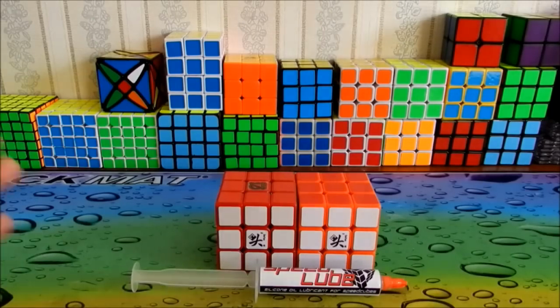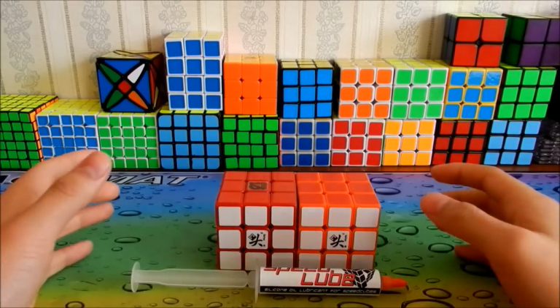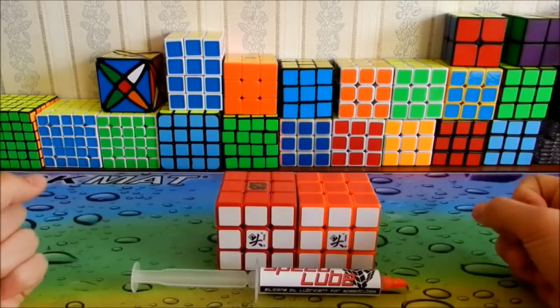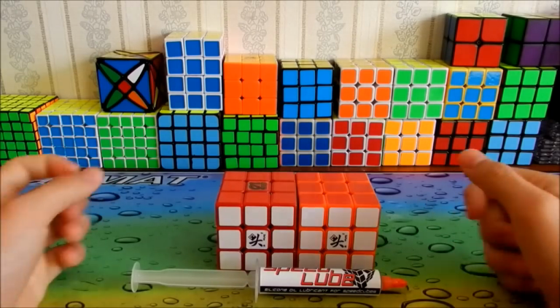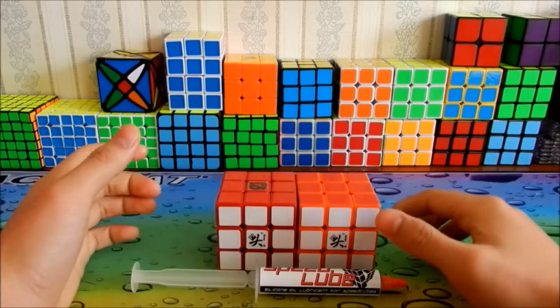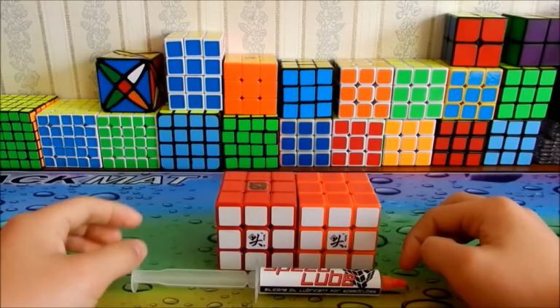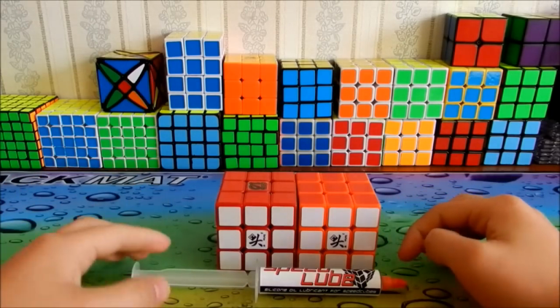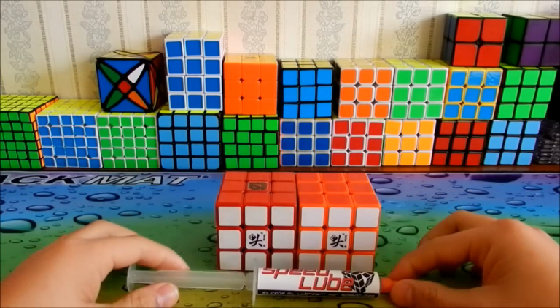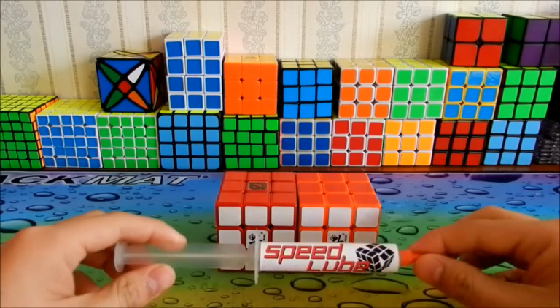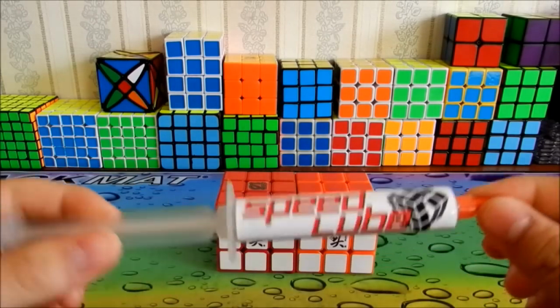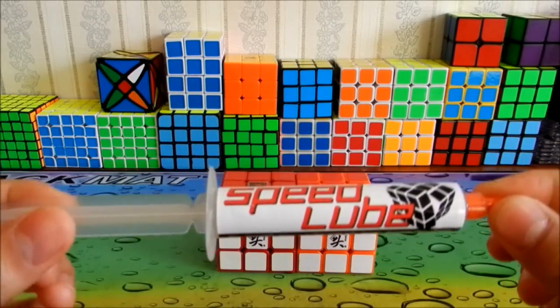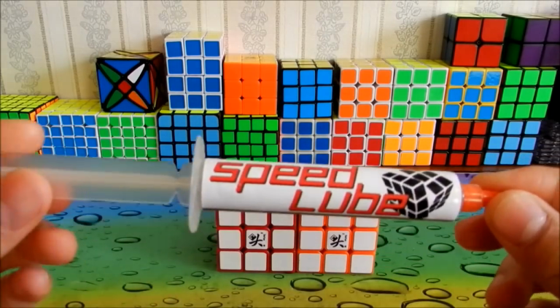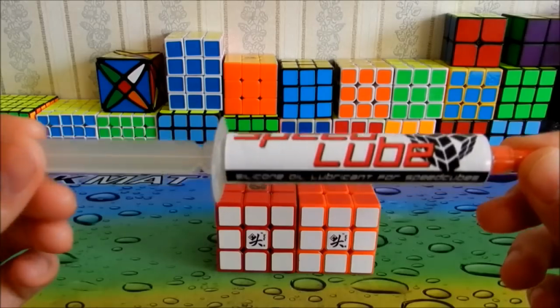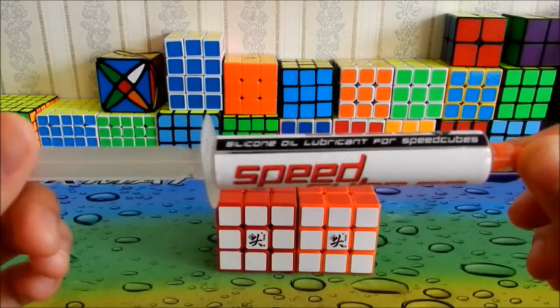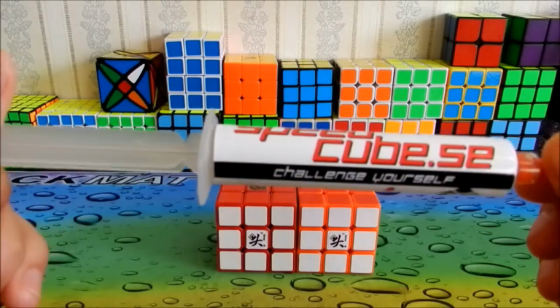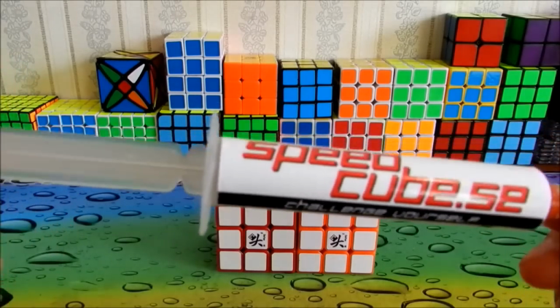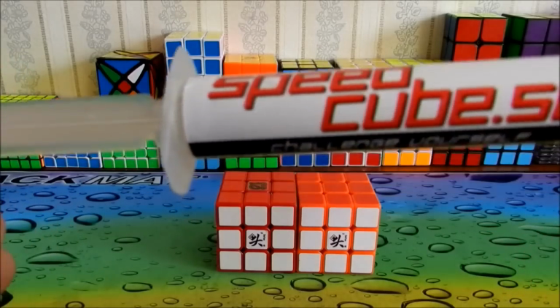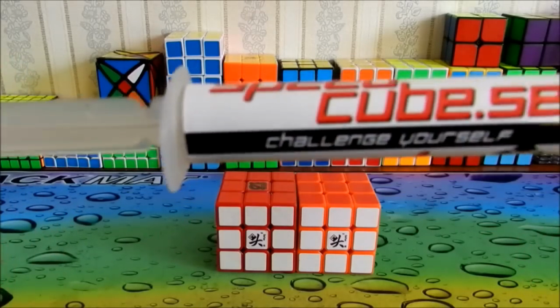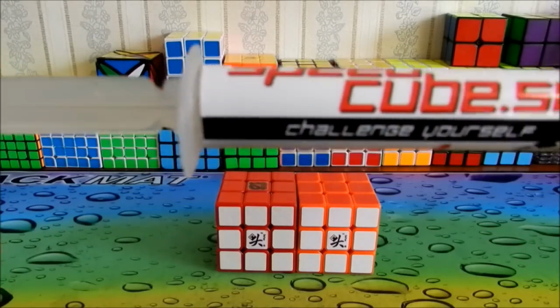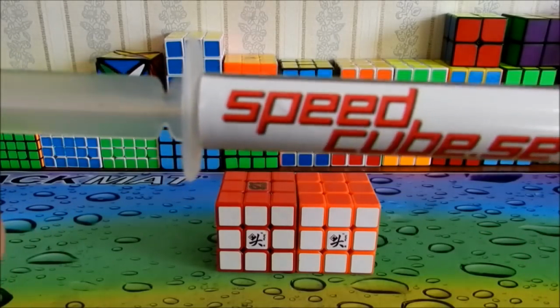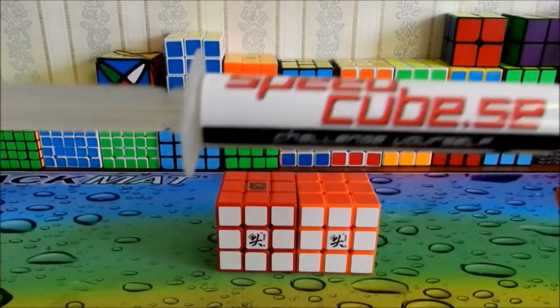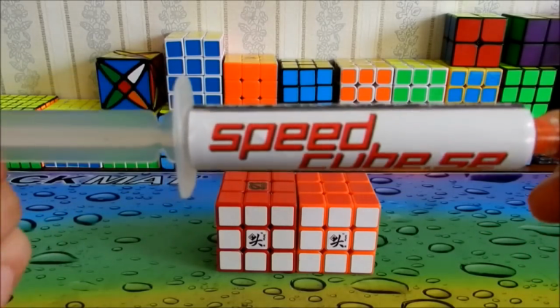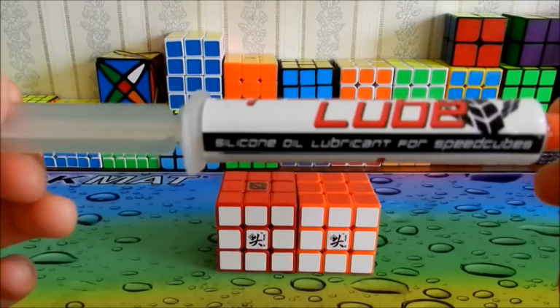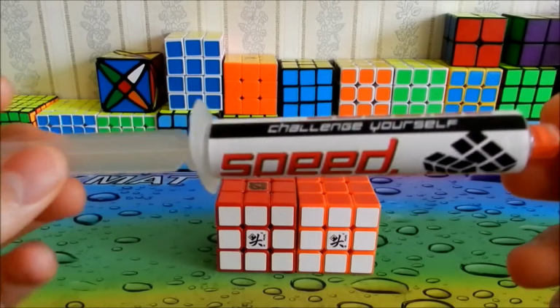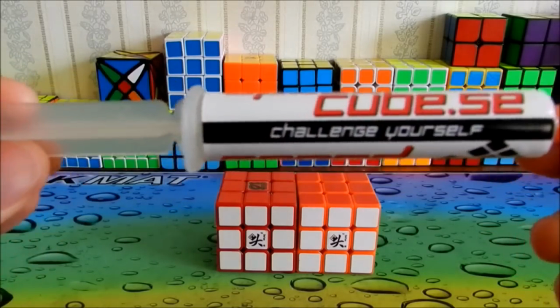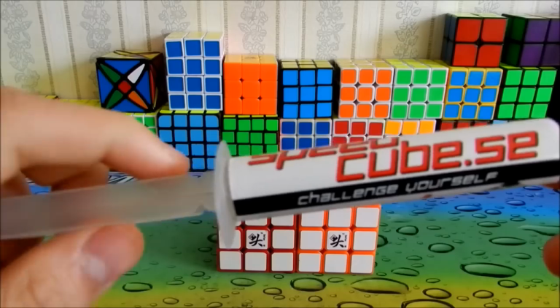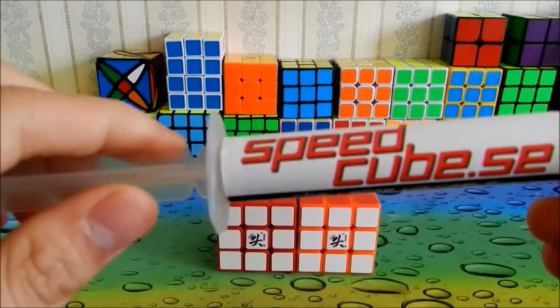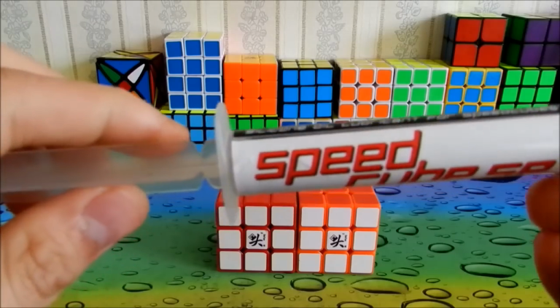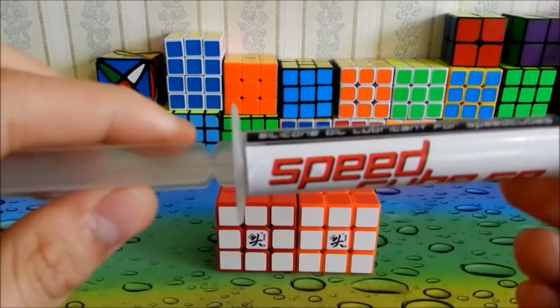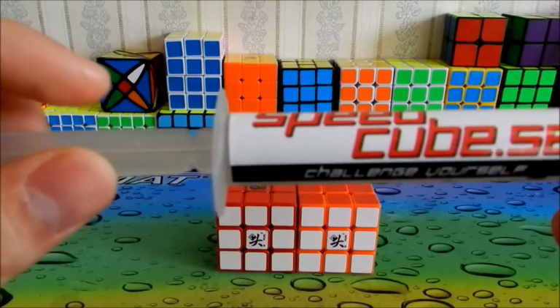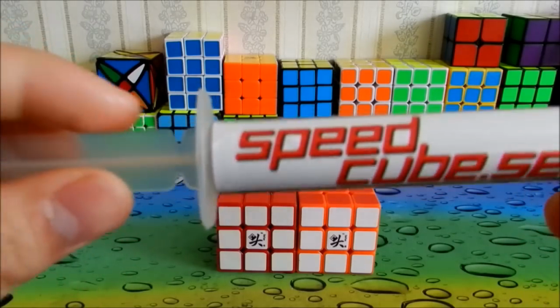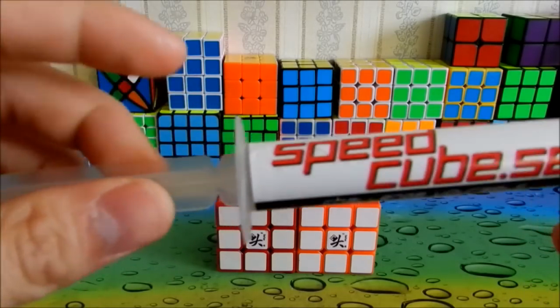Hey guys, this is my review and comparison of Speedlube. This is from speedcube.se, which is a Swedish cube shop. Just a couple weeks back, I got a package from them.